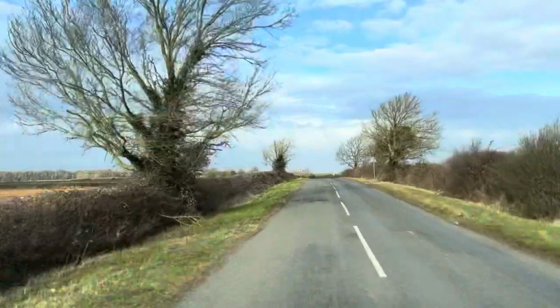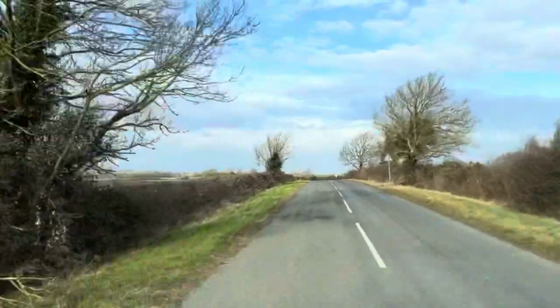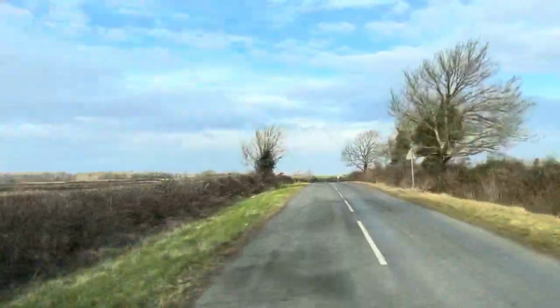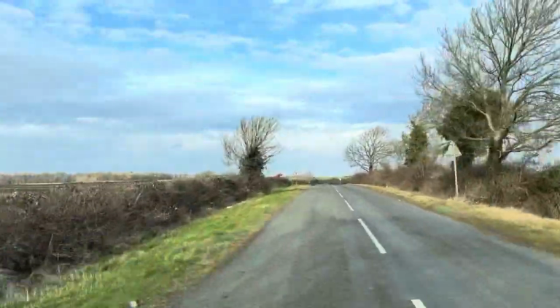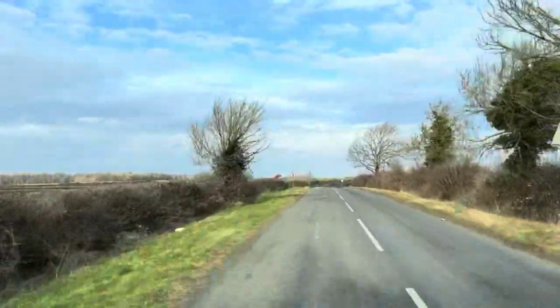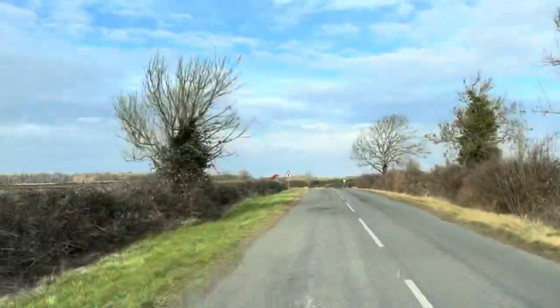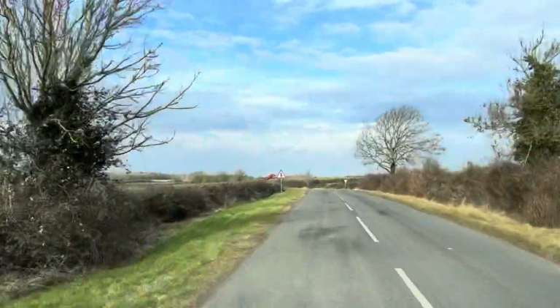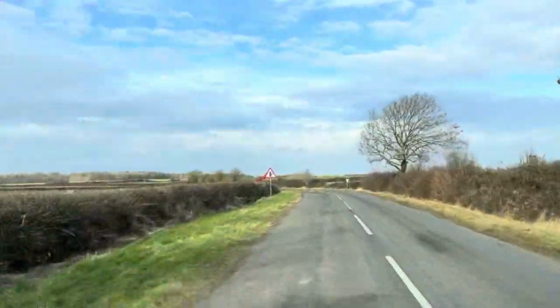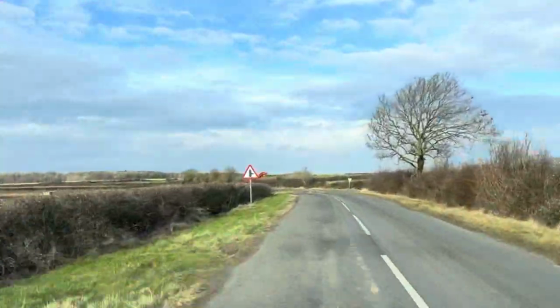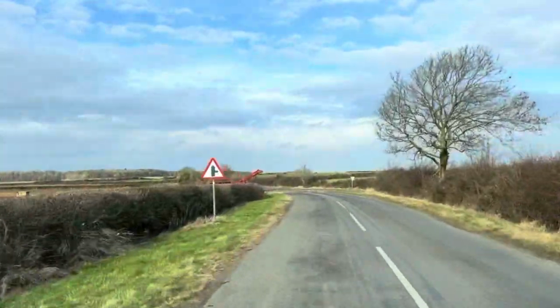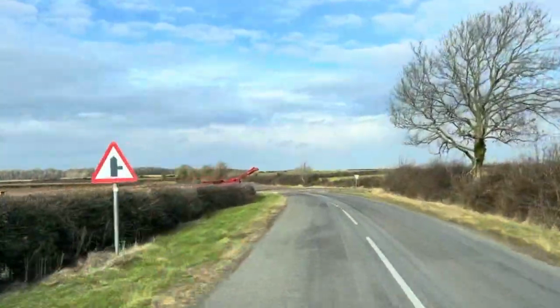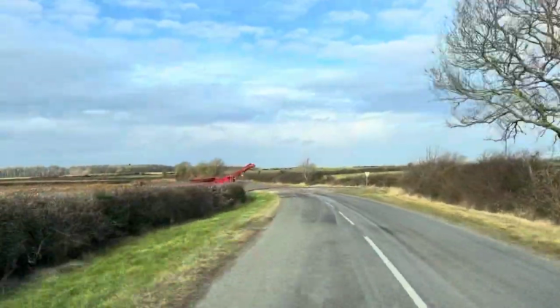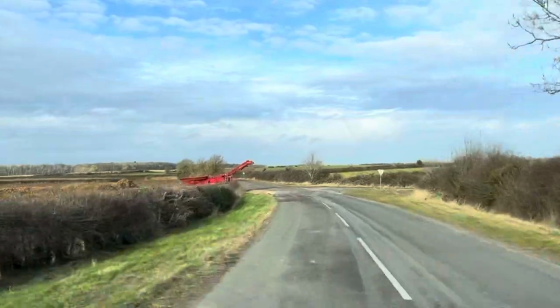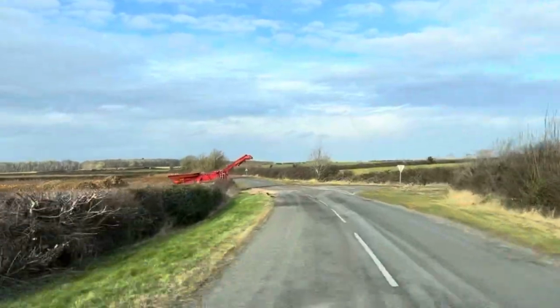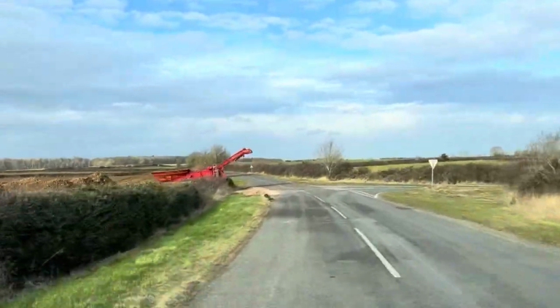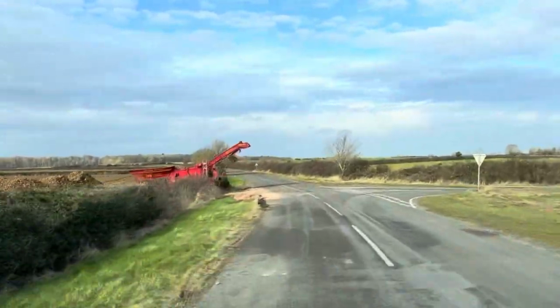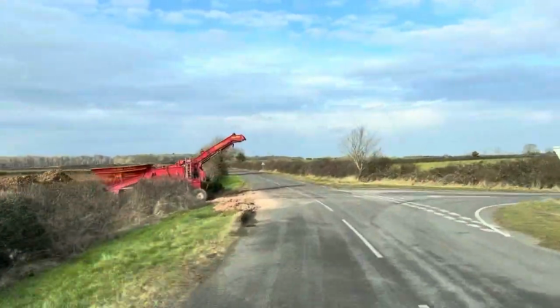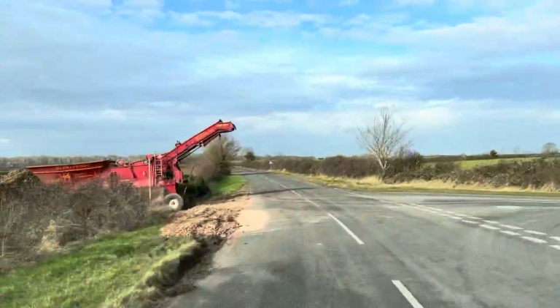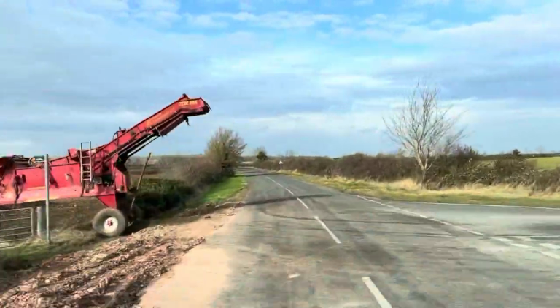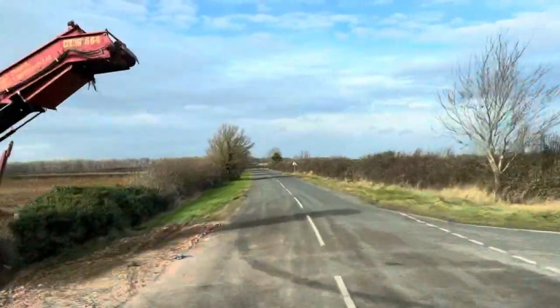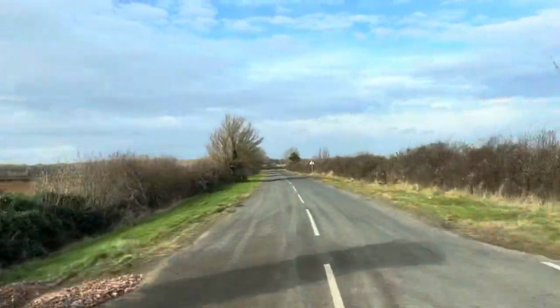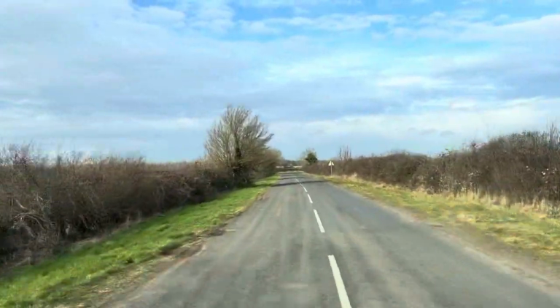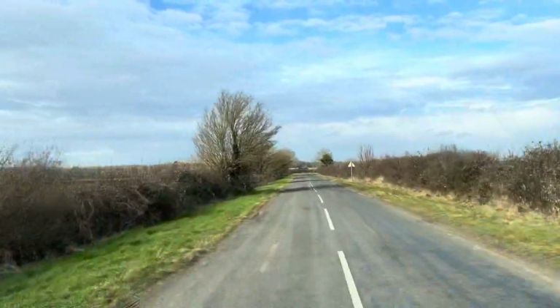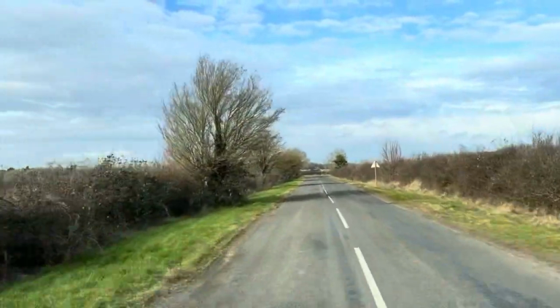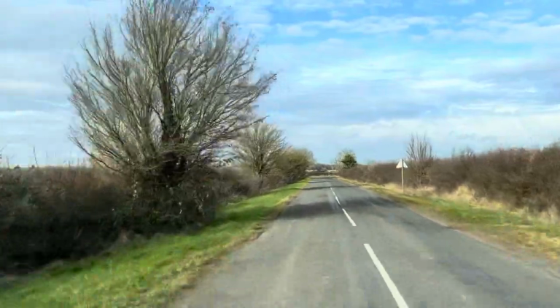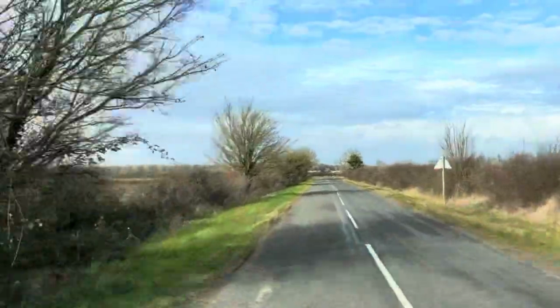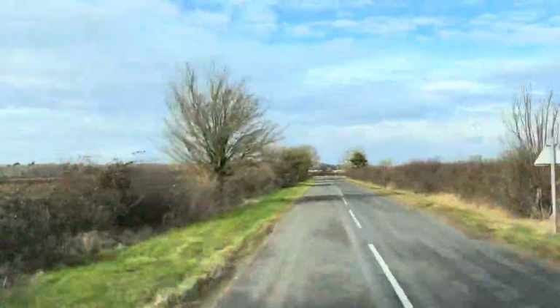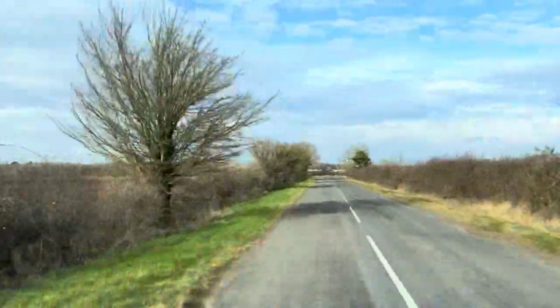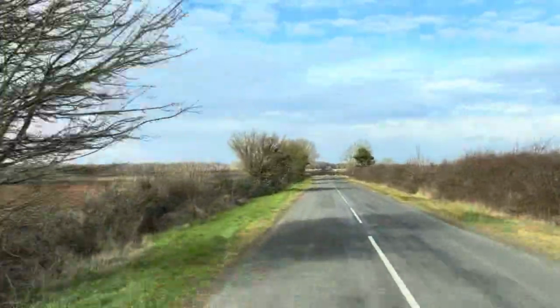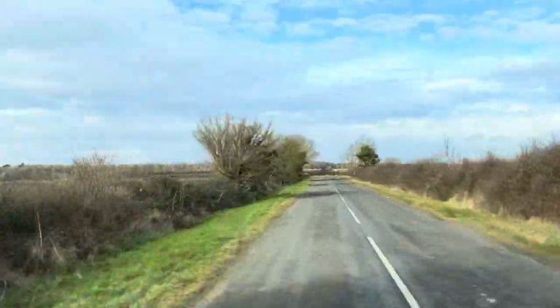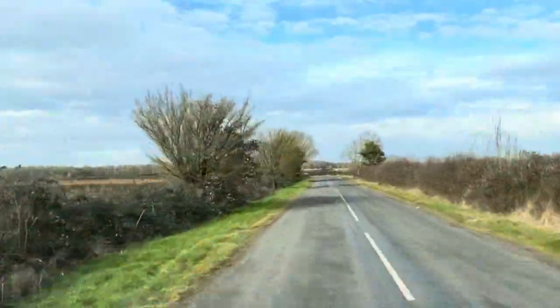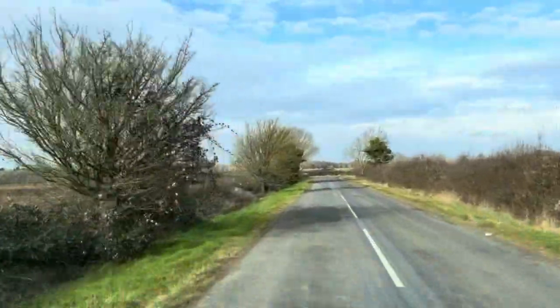Bumps and stuff like that on the road — it deals with them with no problem, no knocks or bangs or any unusual noises from the suspension. So overall, the van drives really nicely, nice and smooth, no issues for me to report whatsoever.